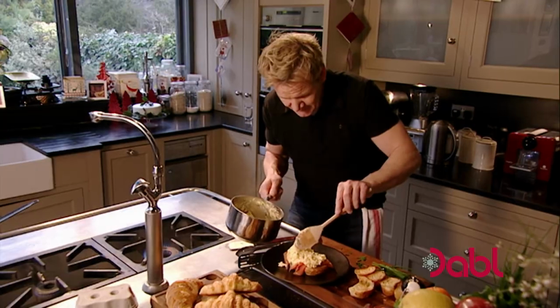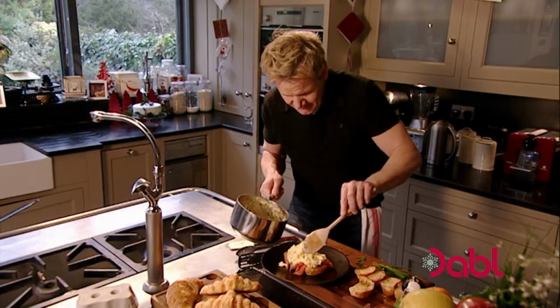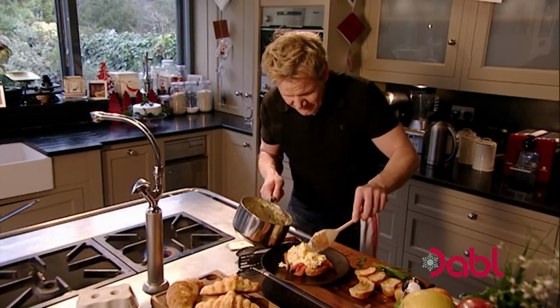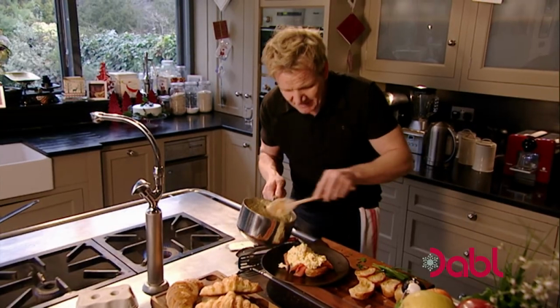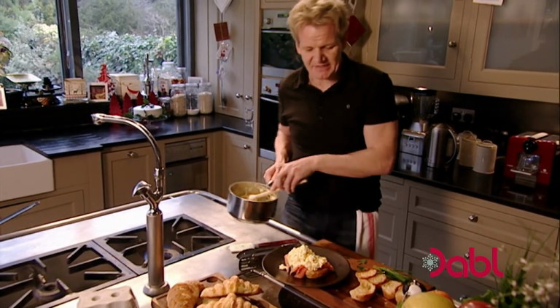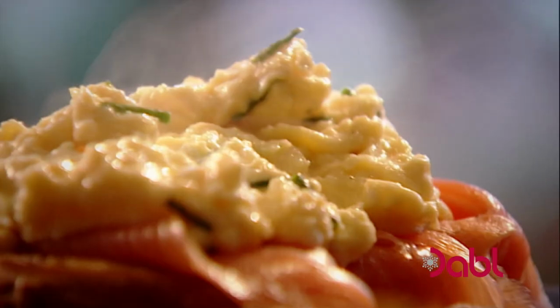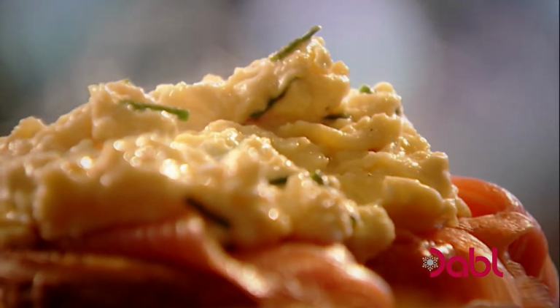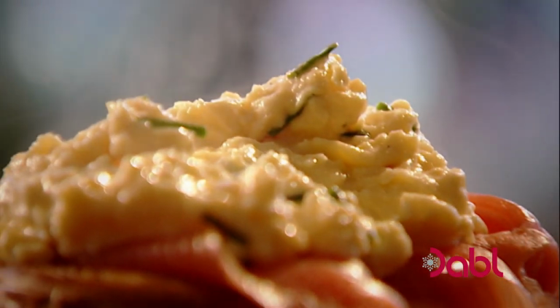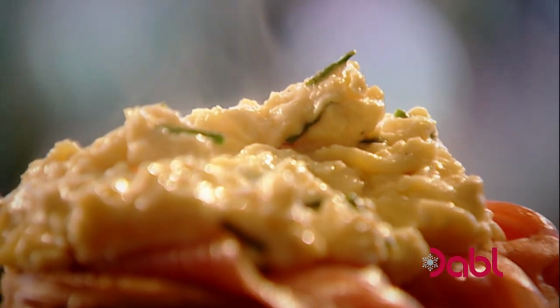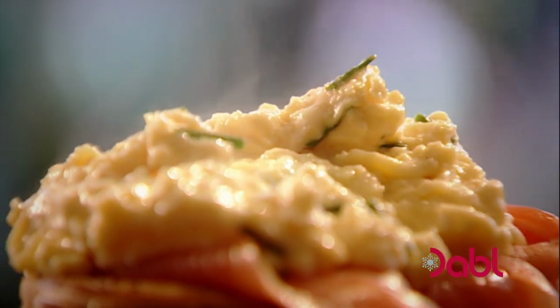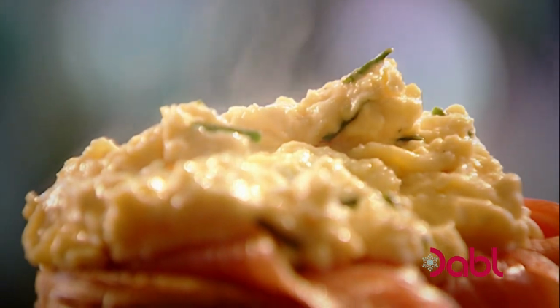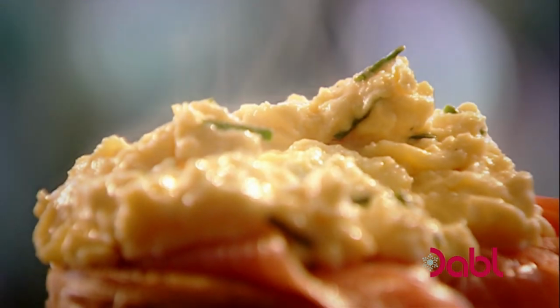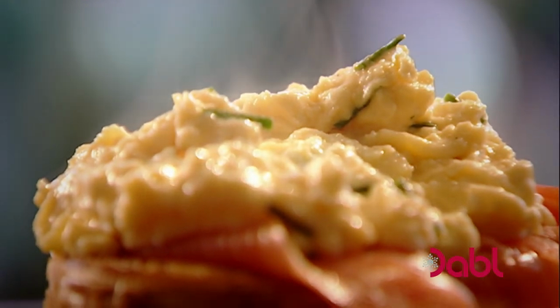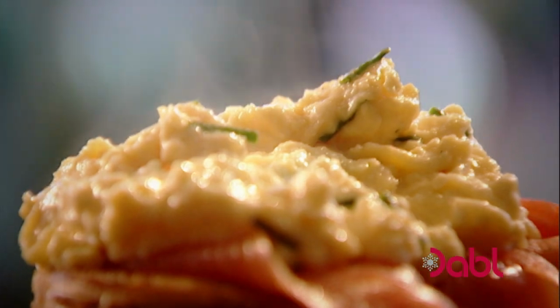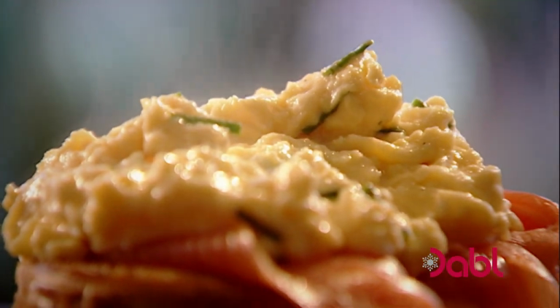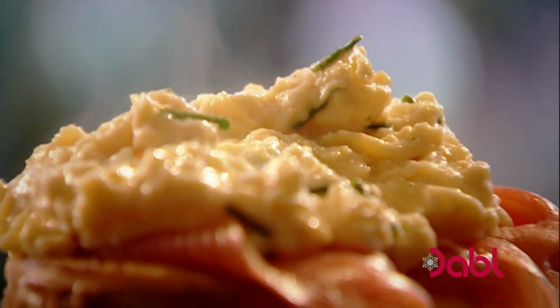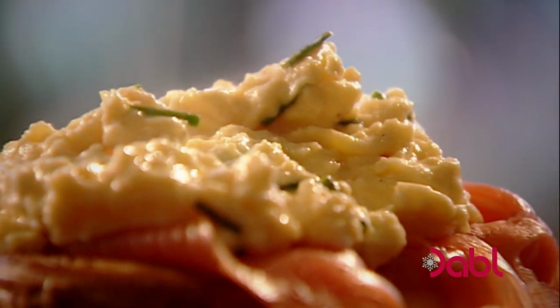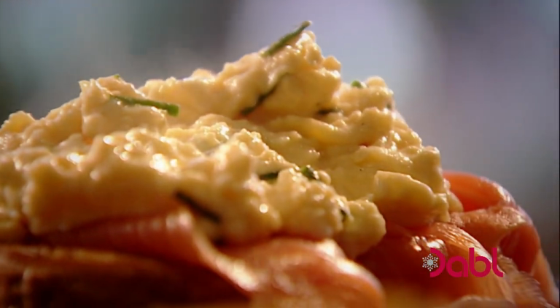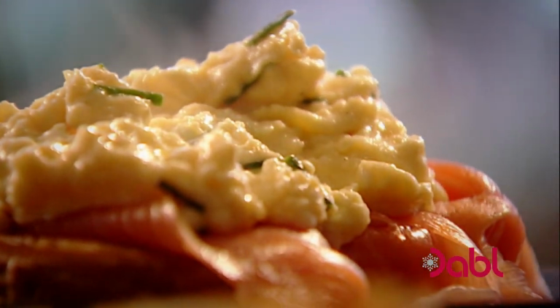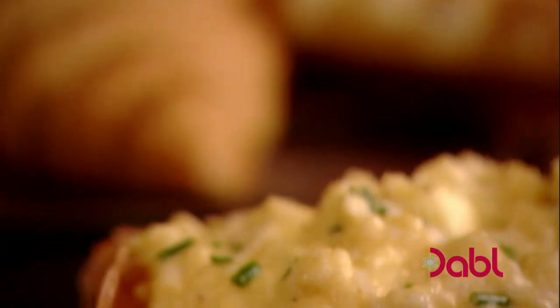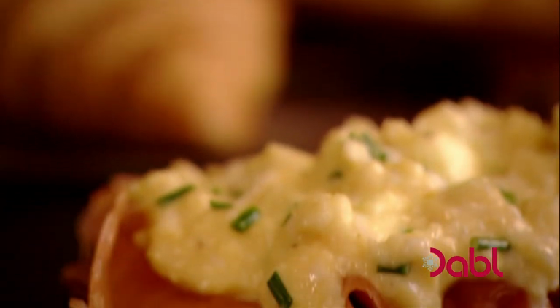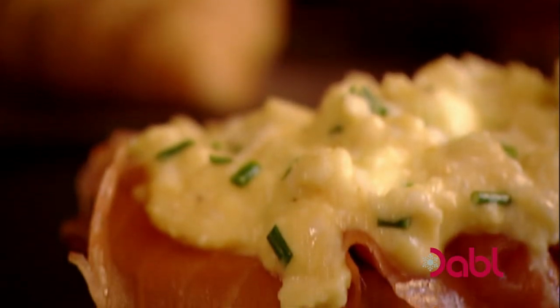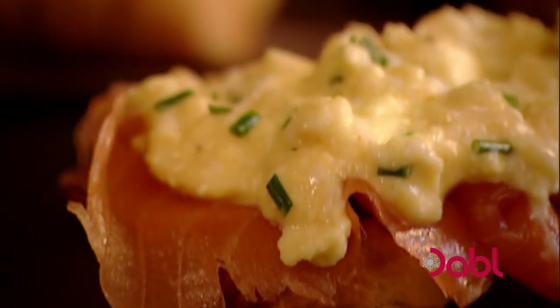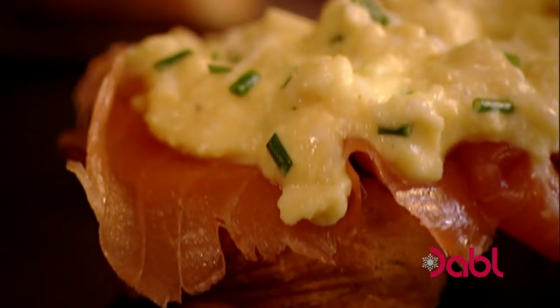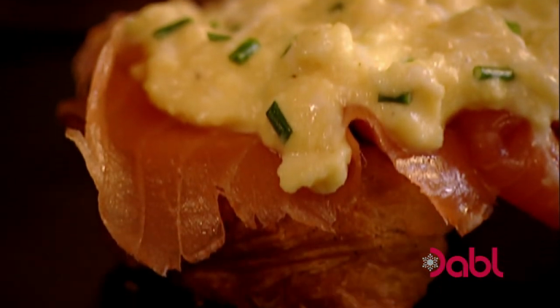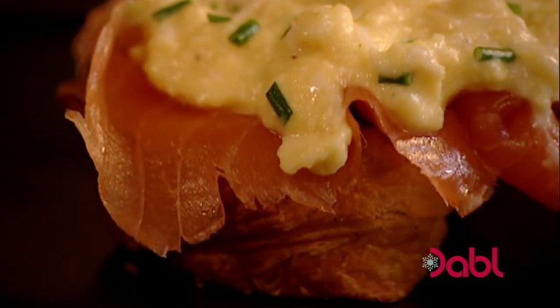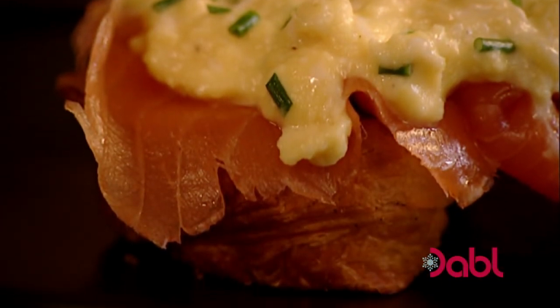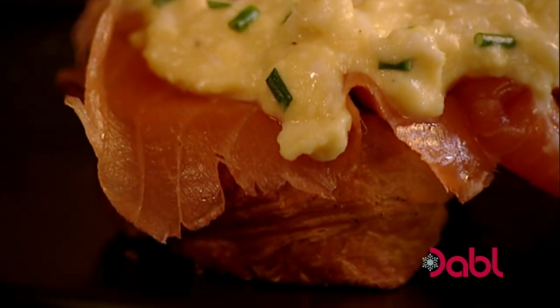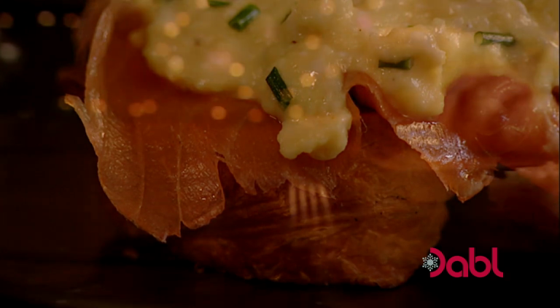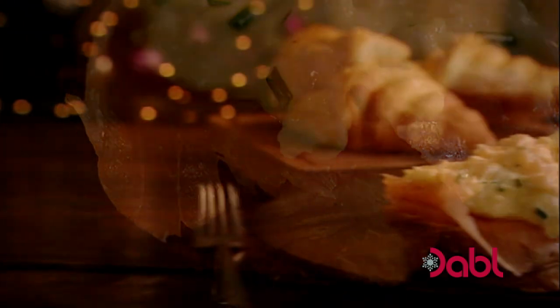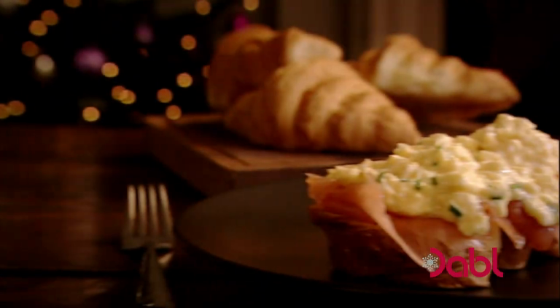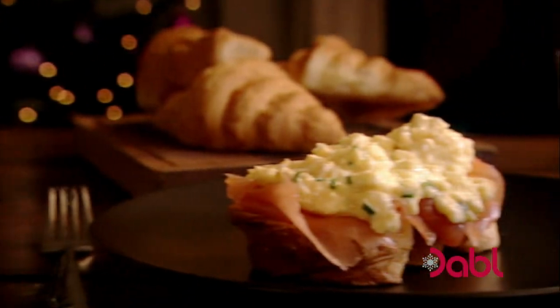That is a Ramsay classic — smoked salmon, toasted croissant, and a delicious scrambled egg. The best start to Christmas Day anyone could wish for.